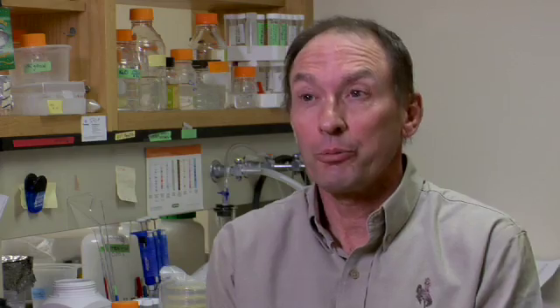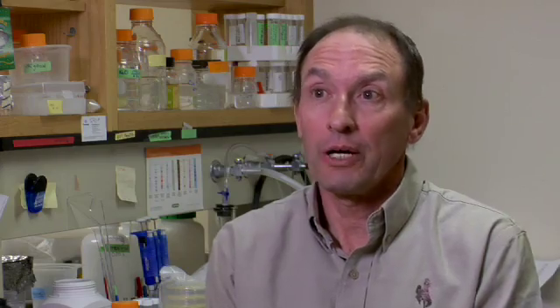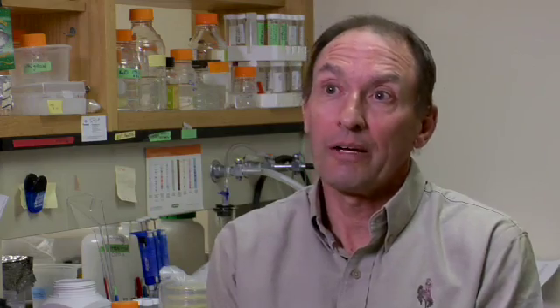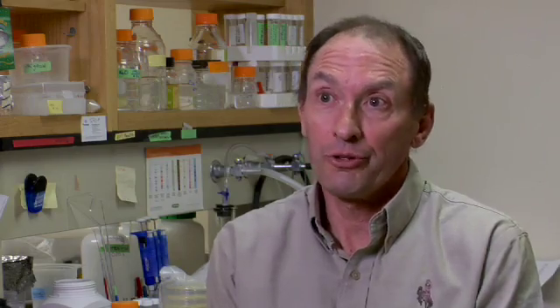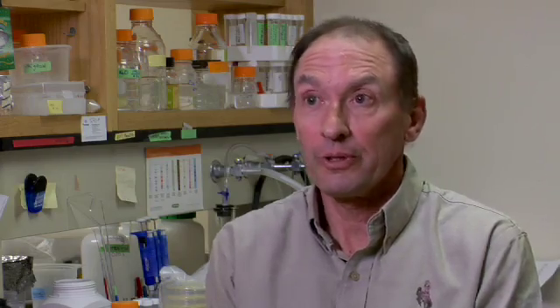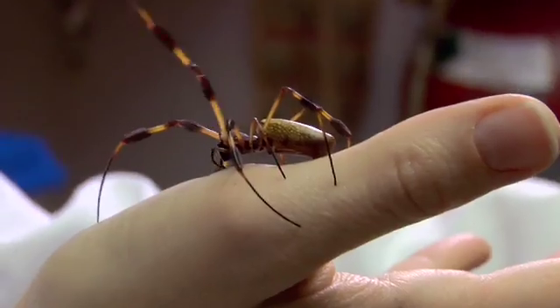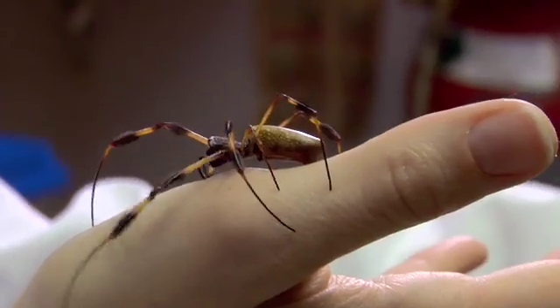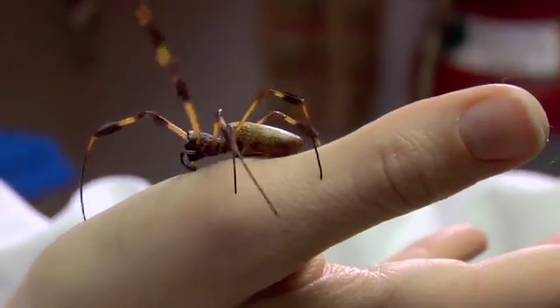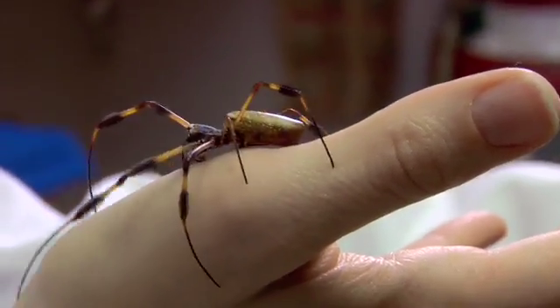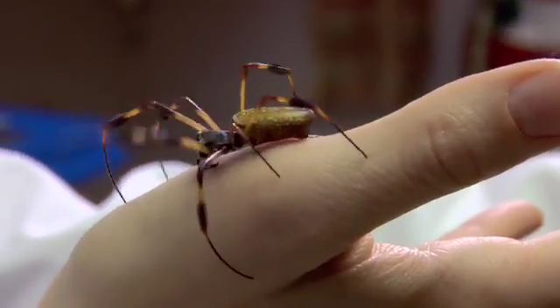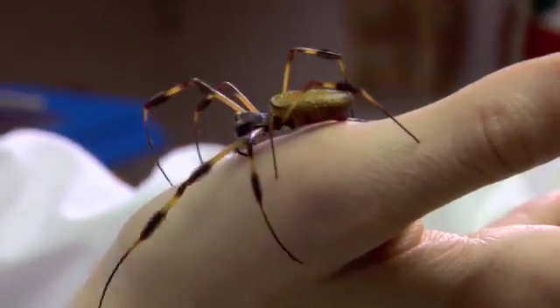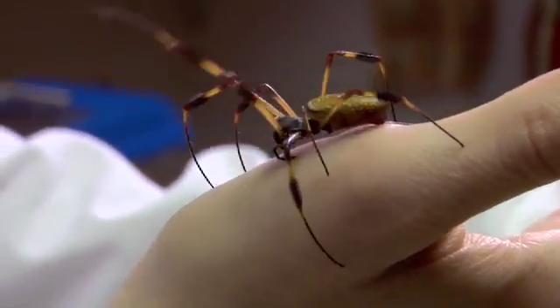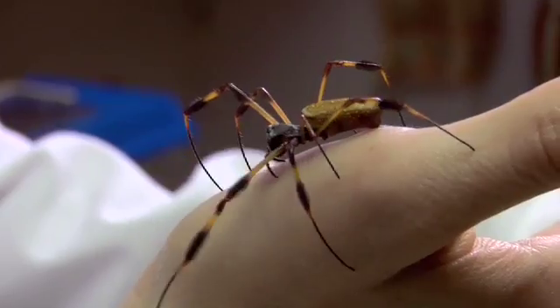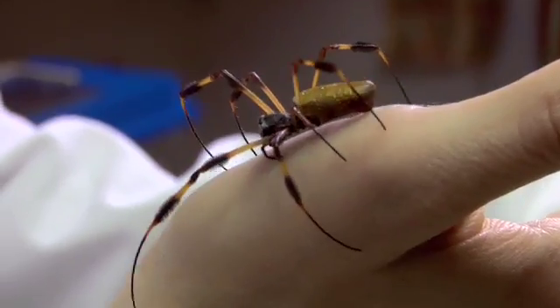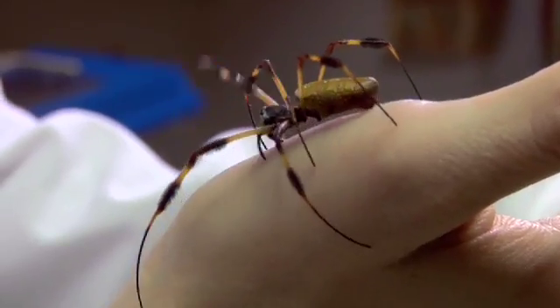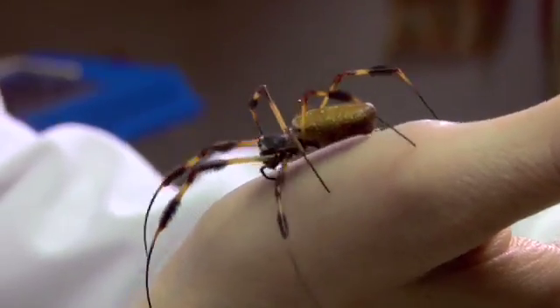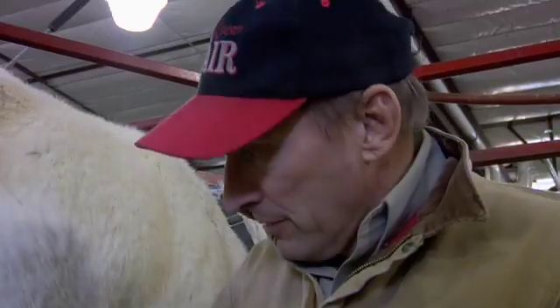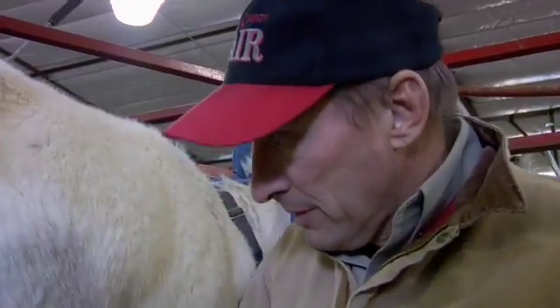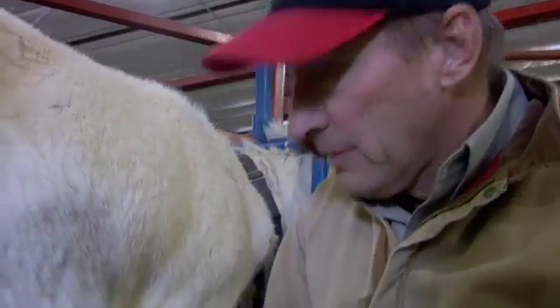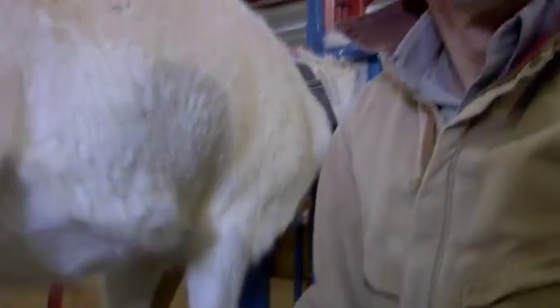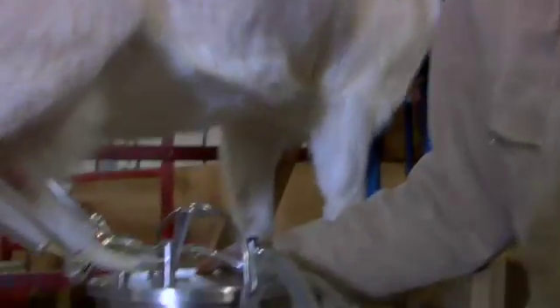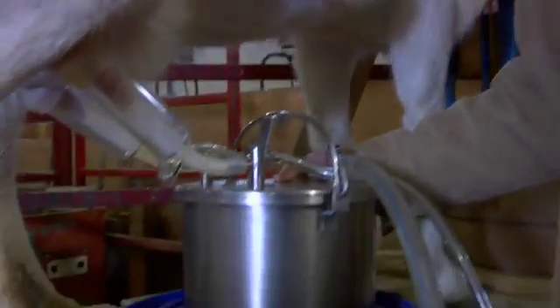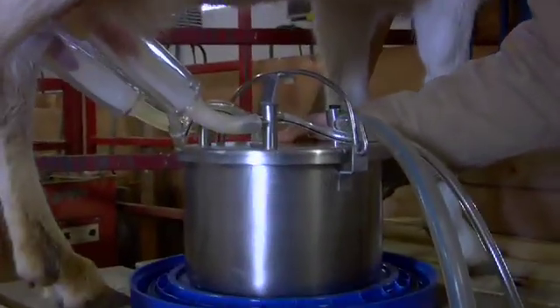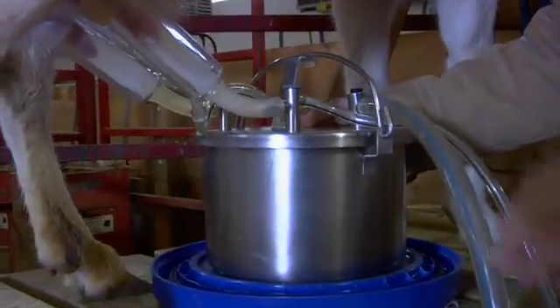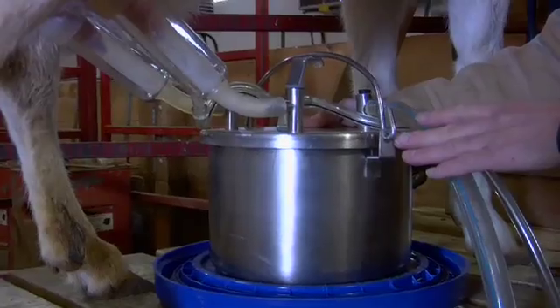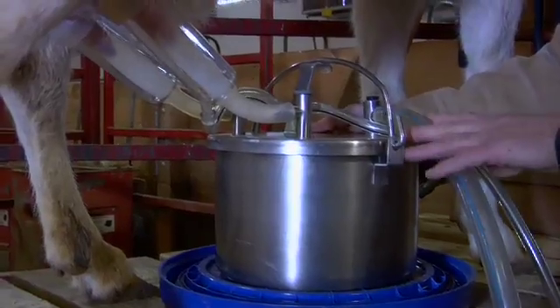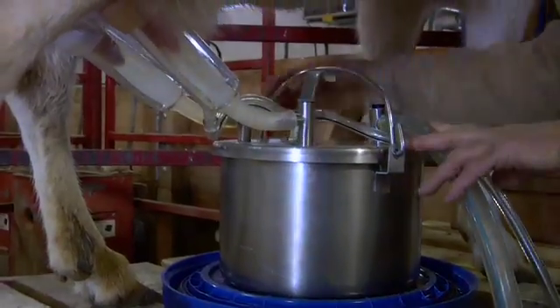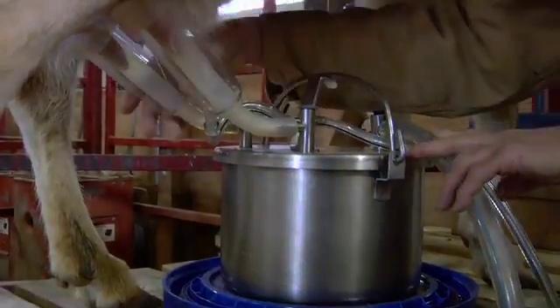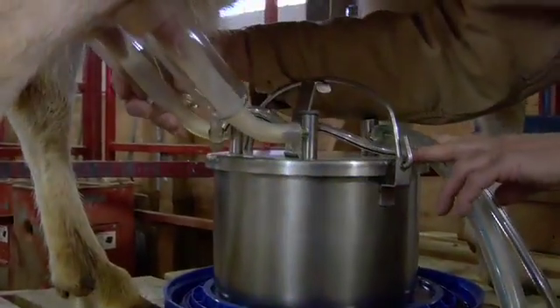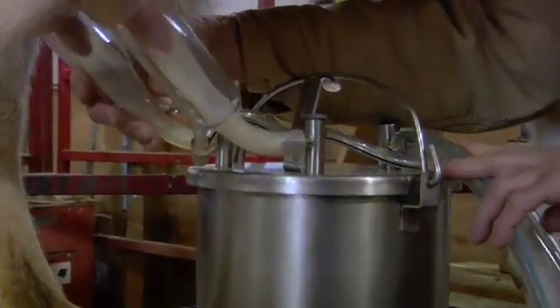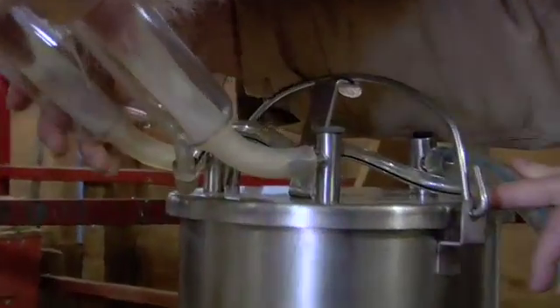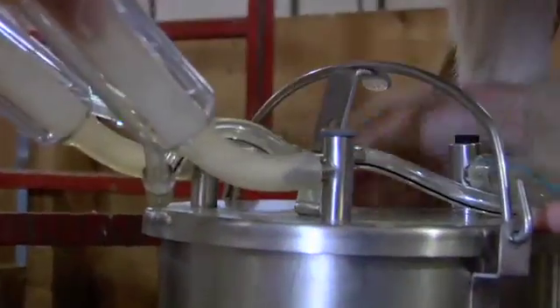The question is, how do you produce large amounts of the material? Spider farms just don't work — they tend to kill each other. So molecular biologist Randy Lewis figured out how to put the spider's silk-making genes into goats.